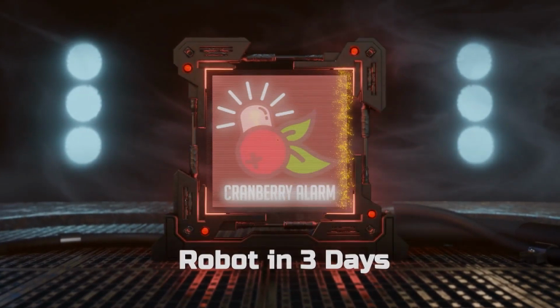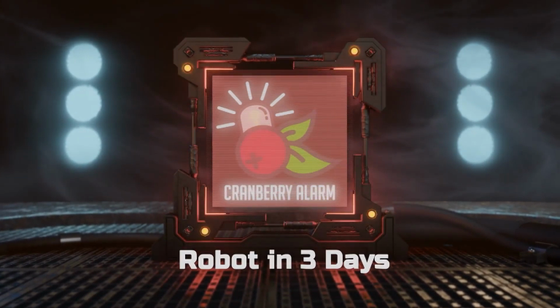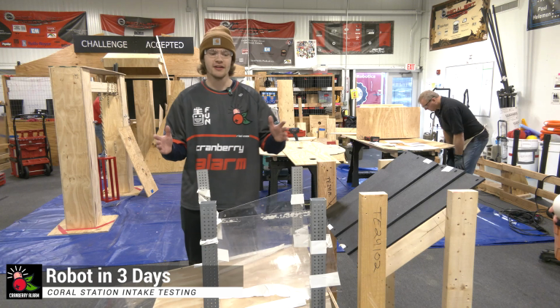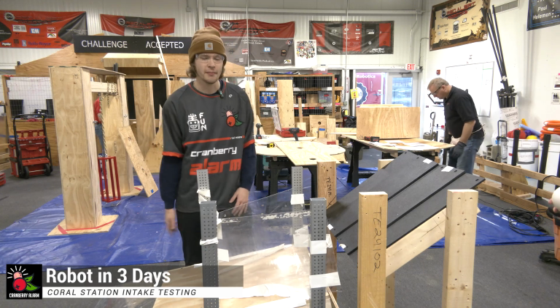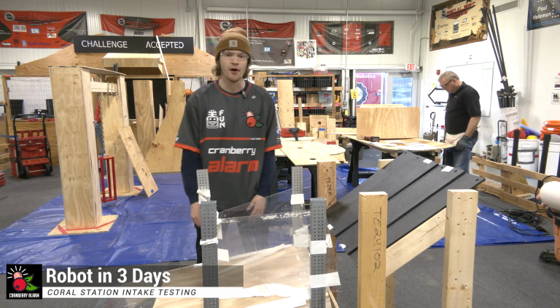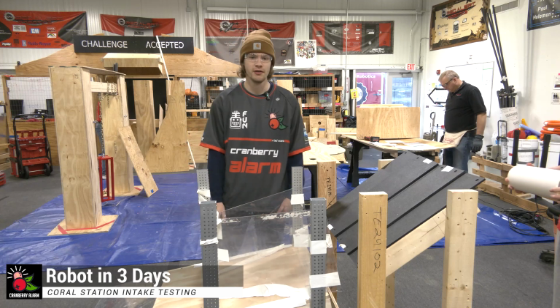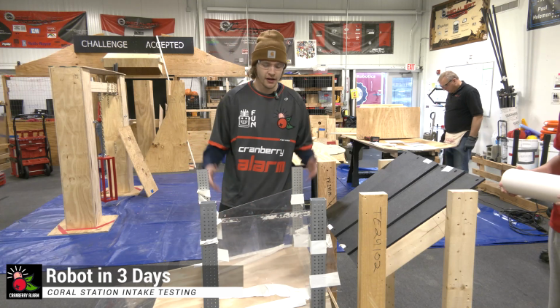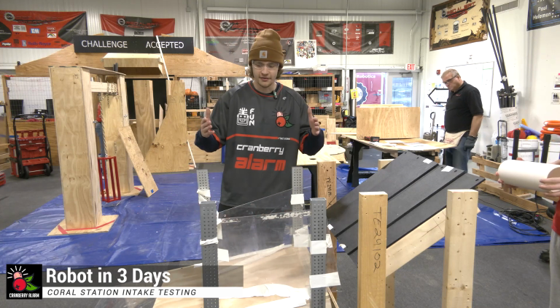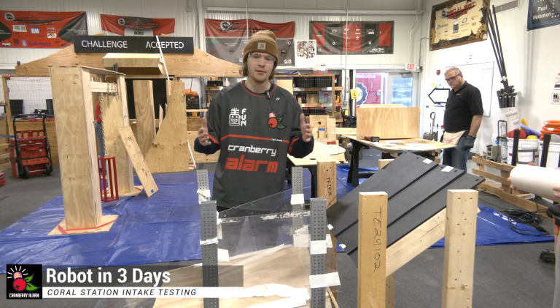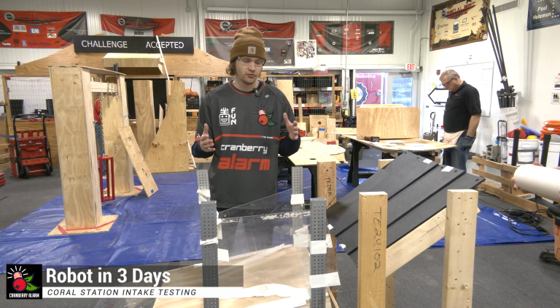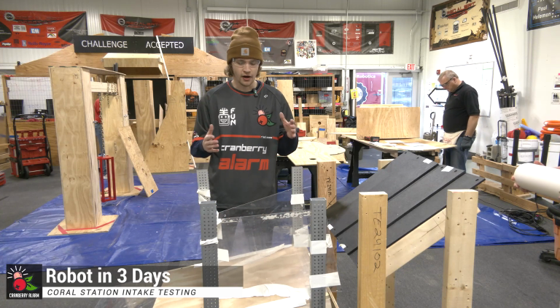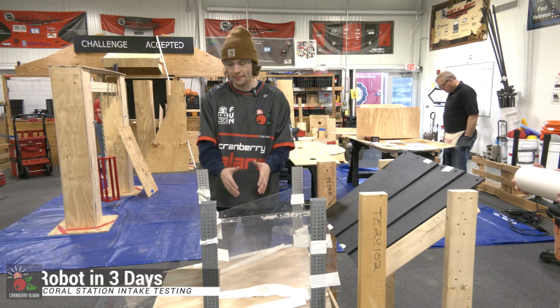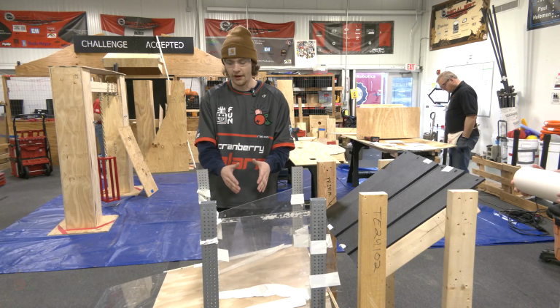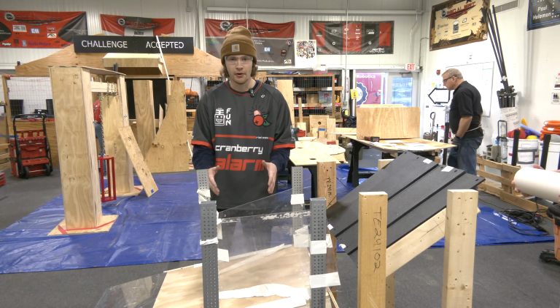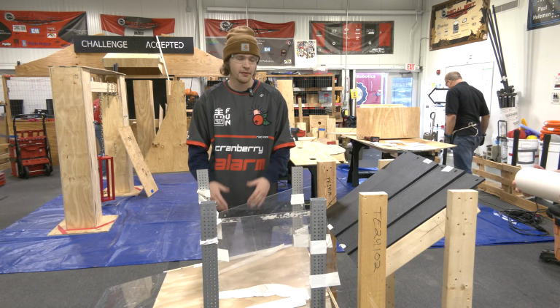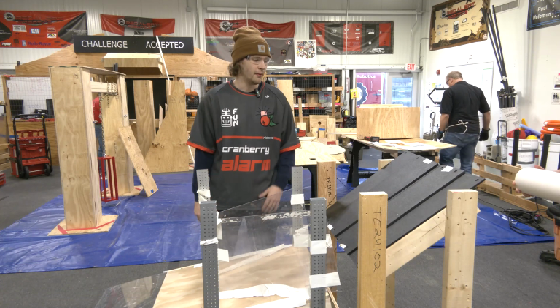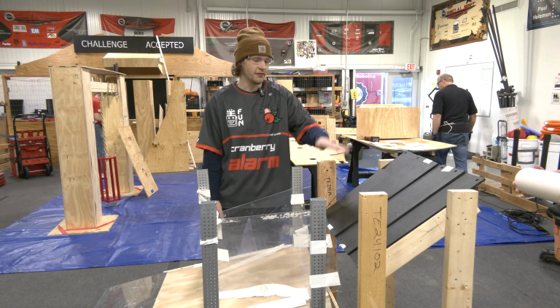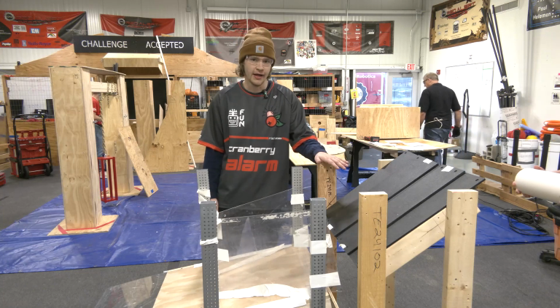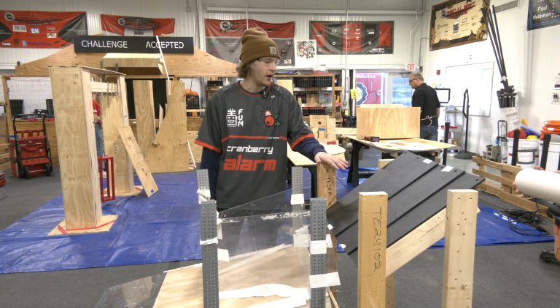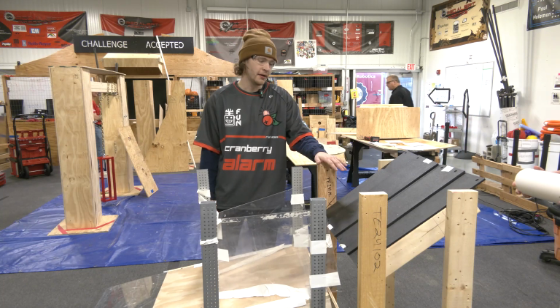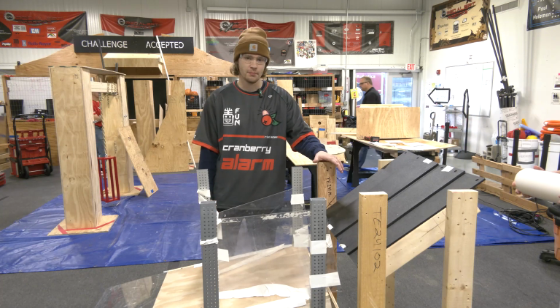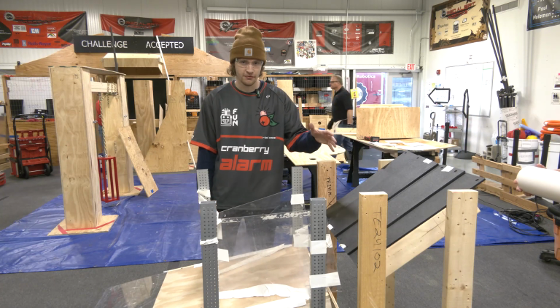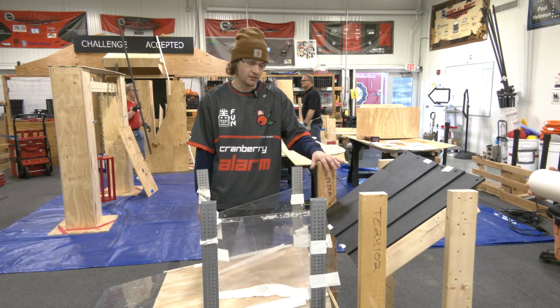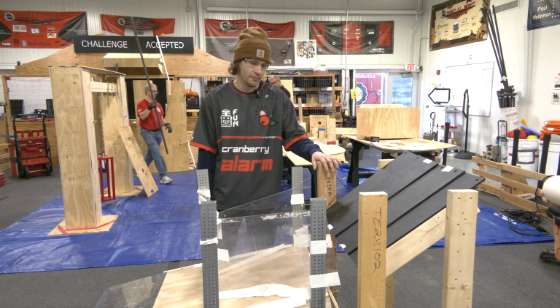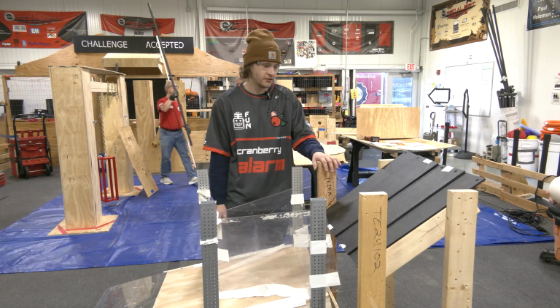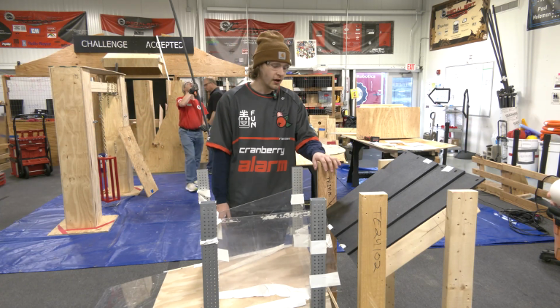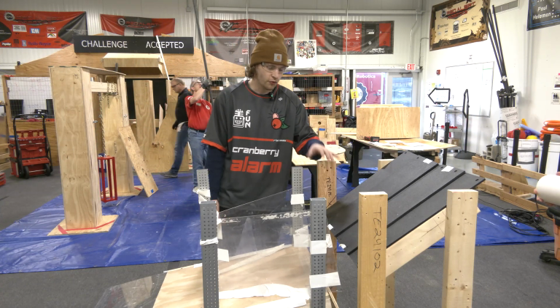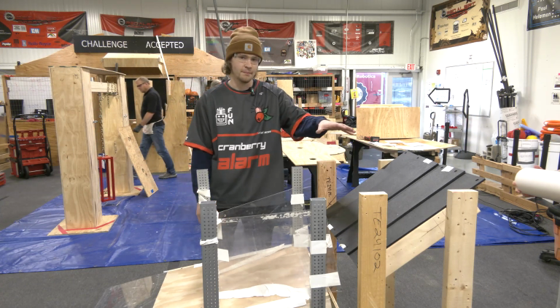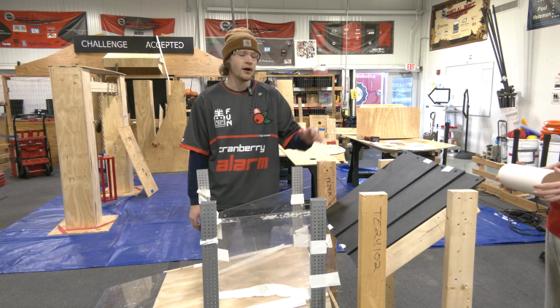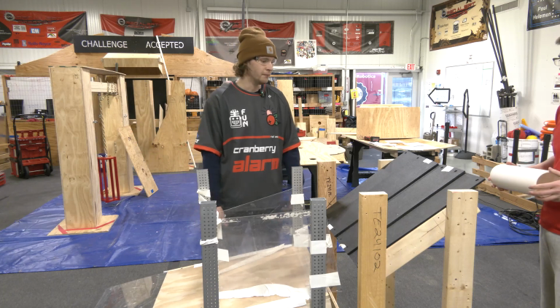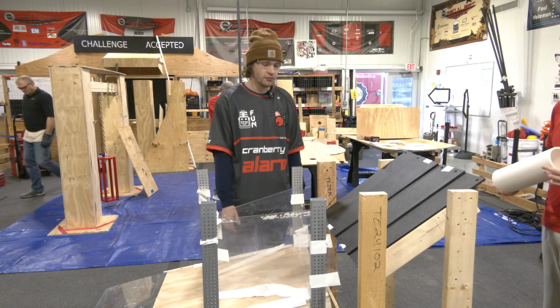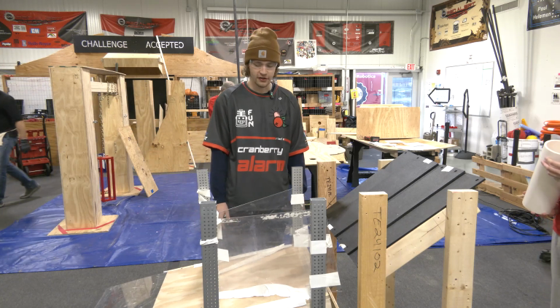Hi everyone, Rhys here with Cranberry Alarm RI3D. I'm here today to demonstrate our ramp intake prototype. We have here a human player station built from the field specs provided by FIRST for the team-built human feeder station.